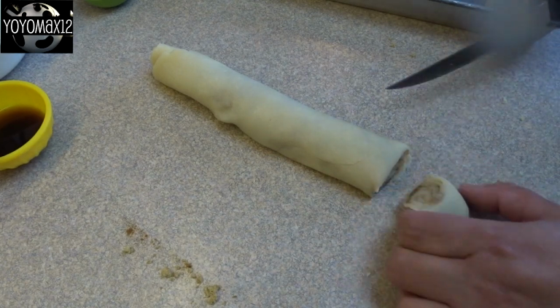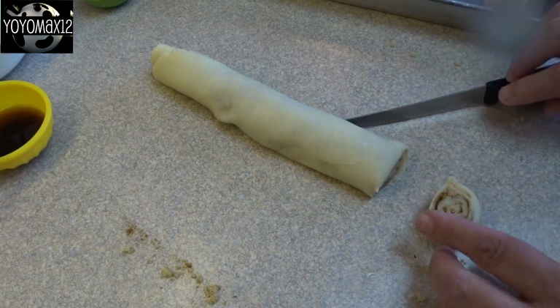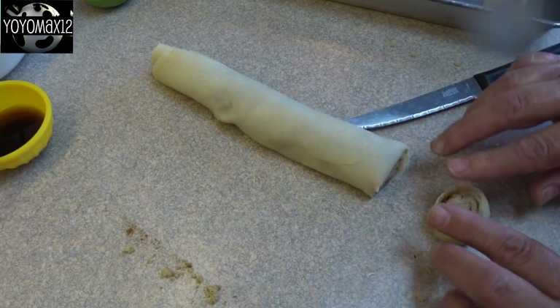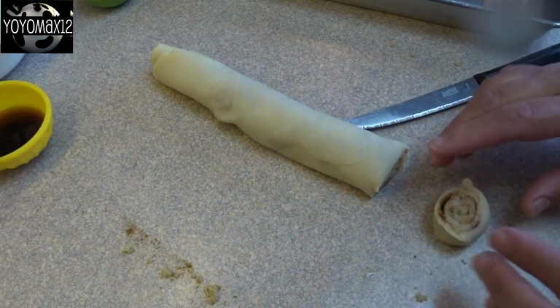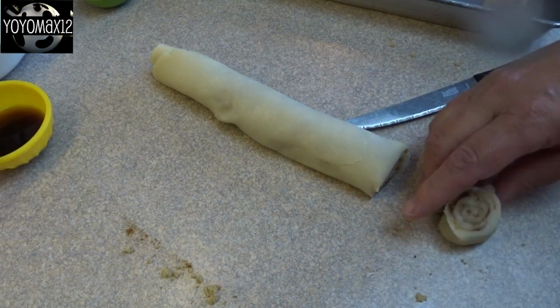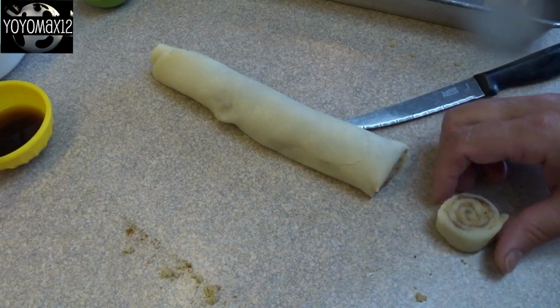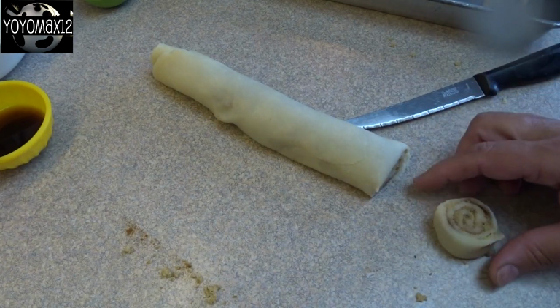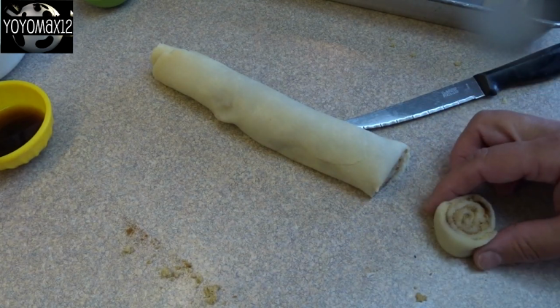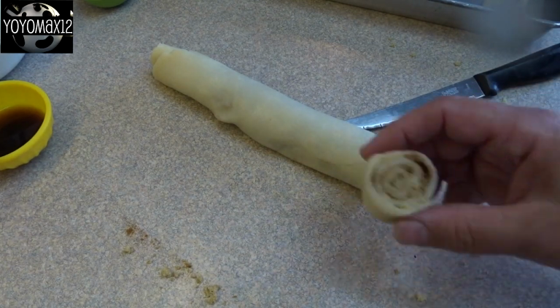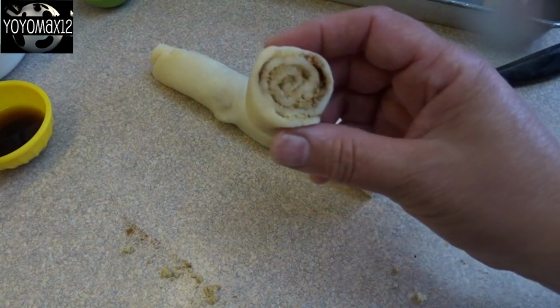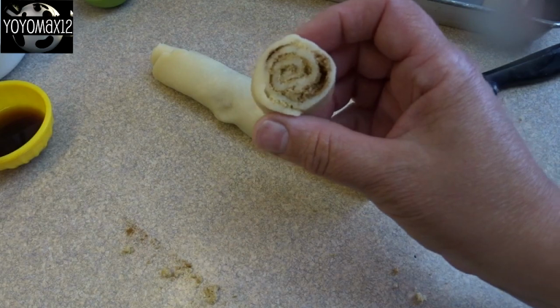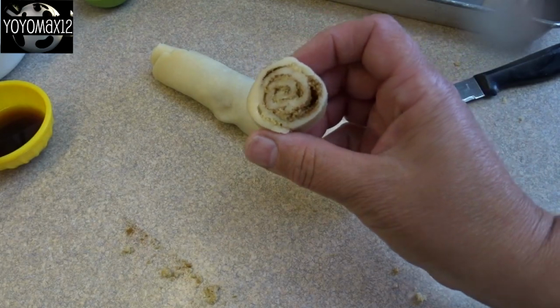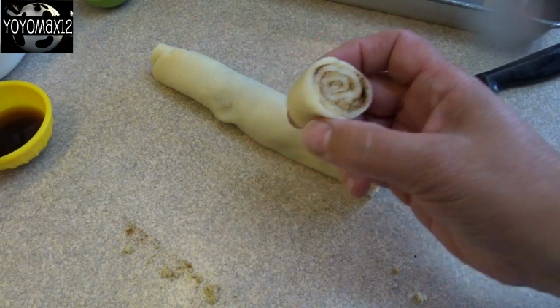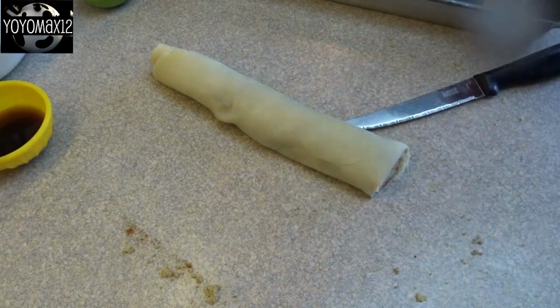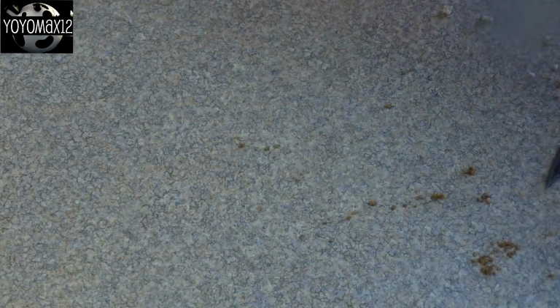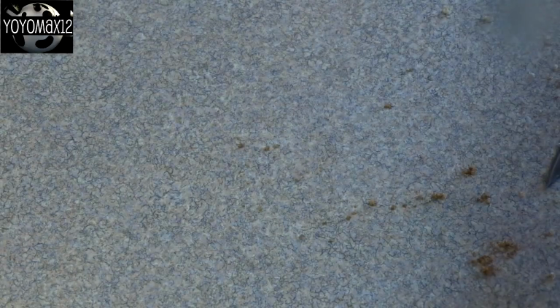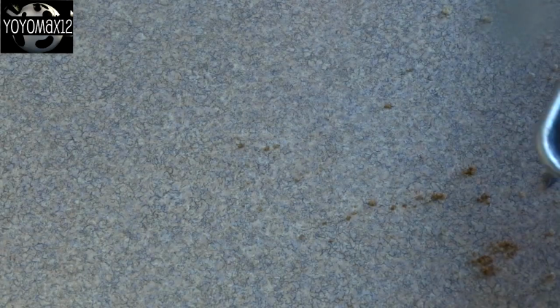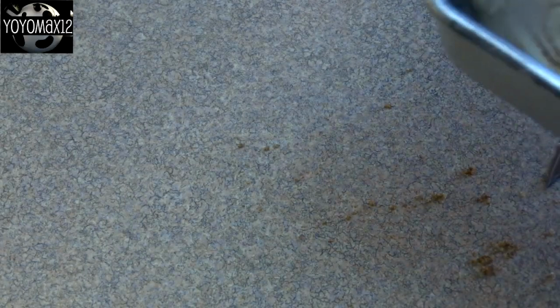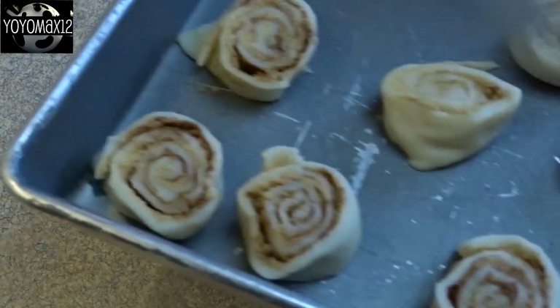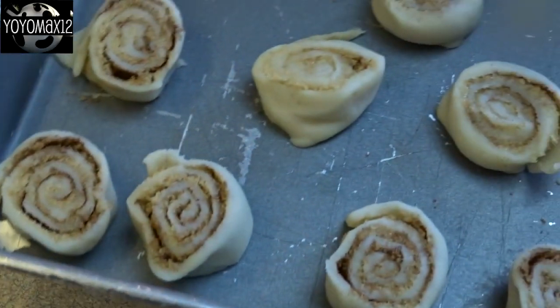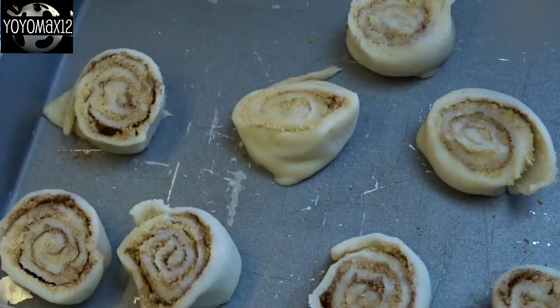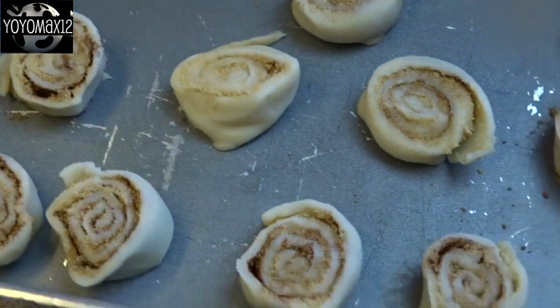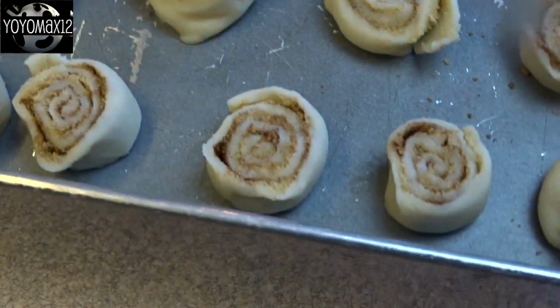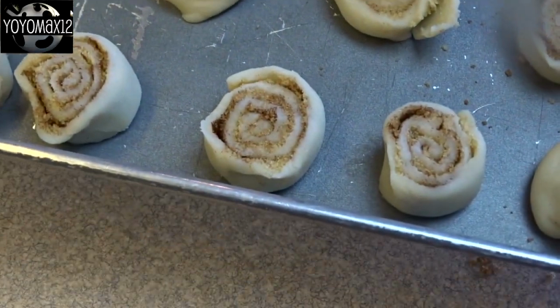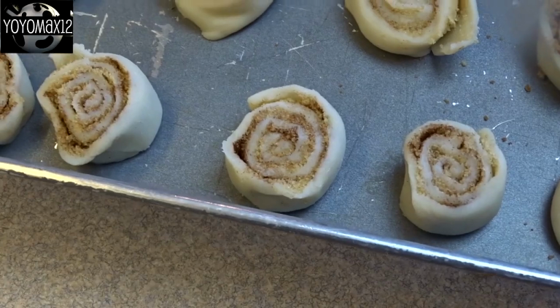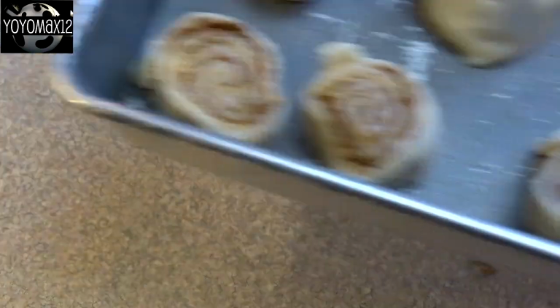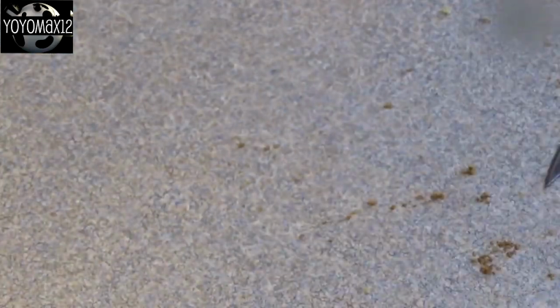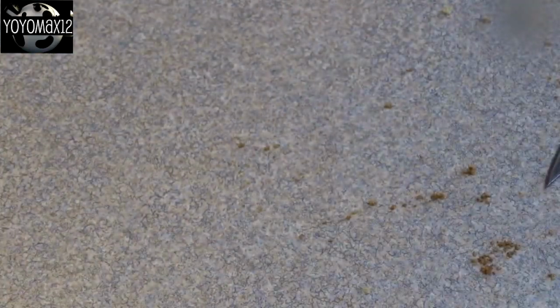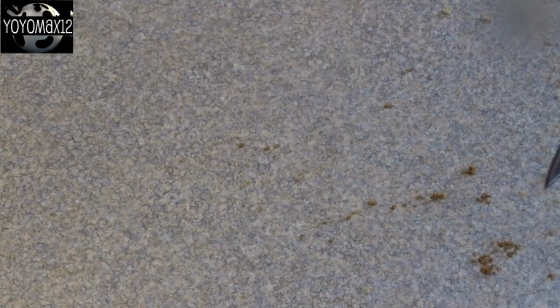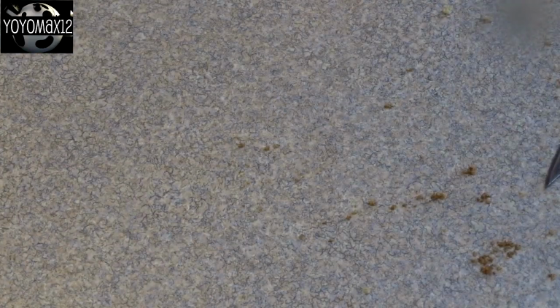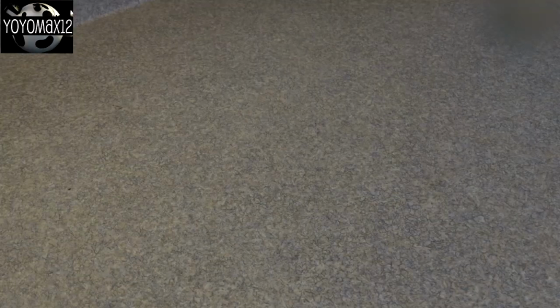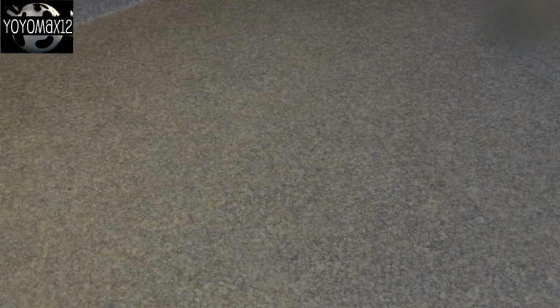These are actually called pètes de çares, which means nun's farts, which is kind of funny. These are always a family favorite as well. Throw them in a baking dish and you have a little extra dessert on the side that tastes like cinnamon rolls.